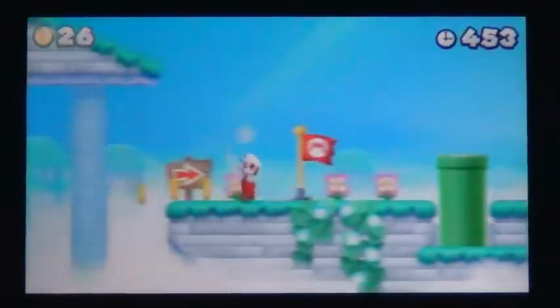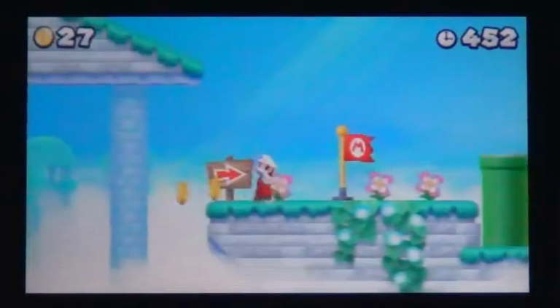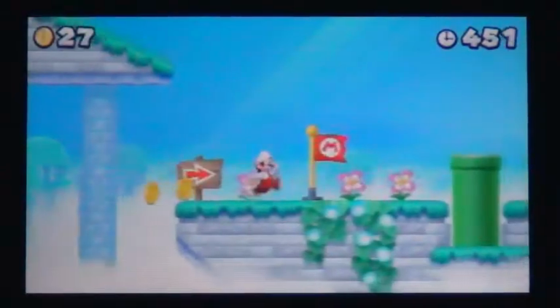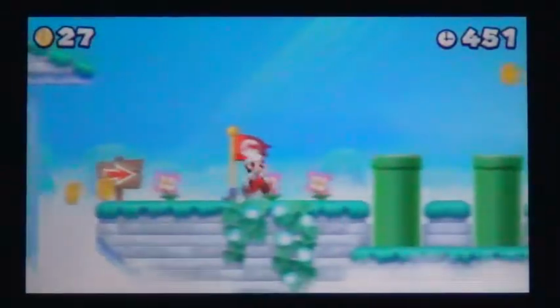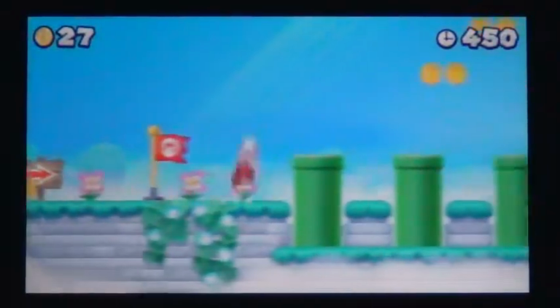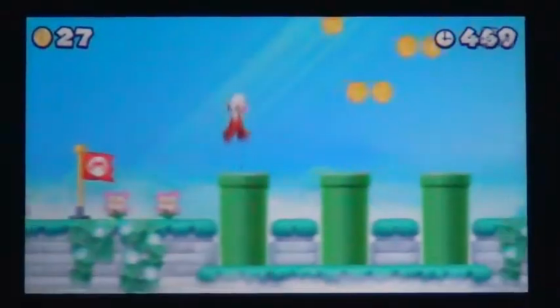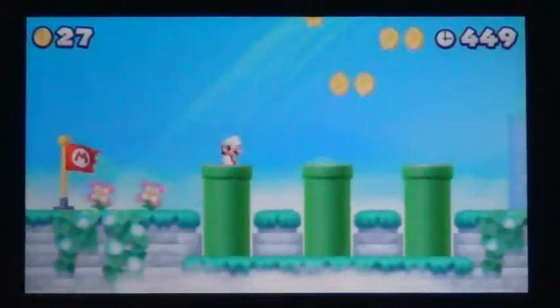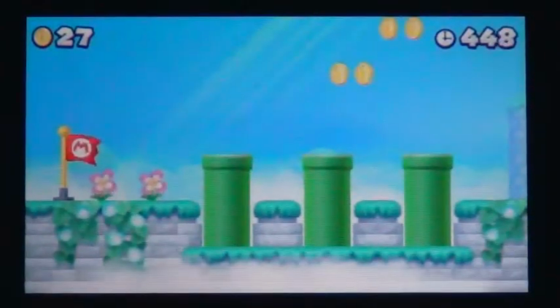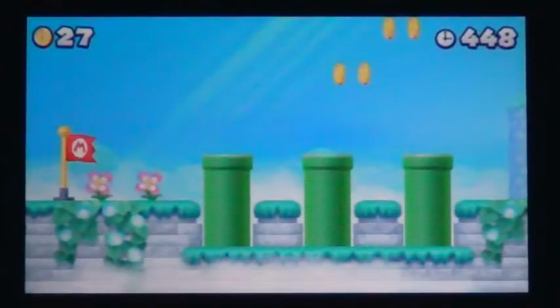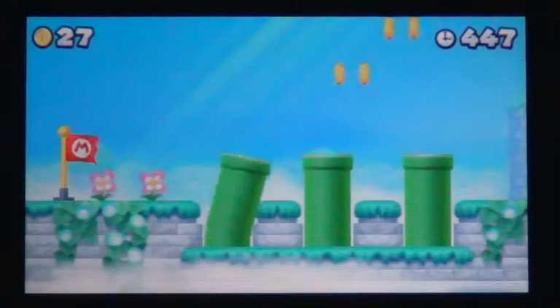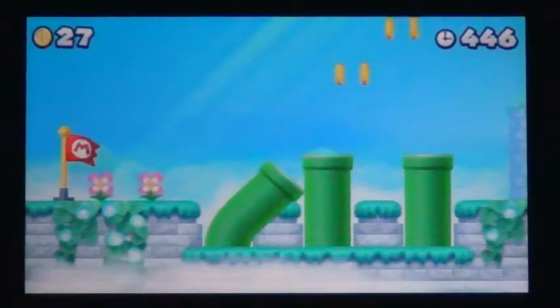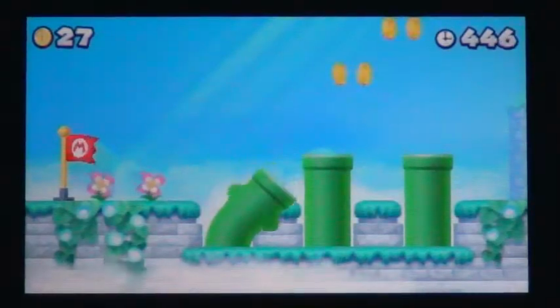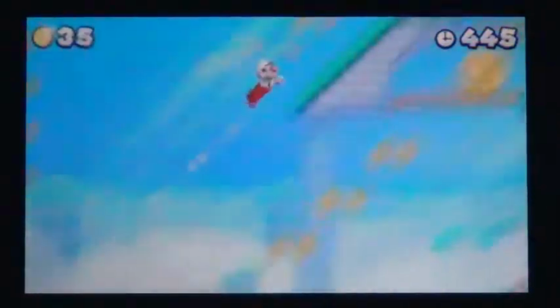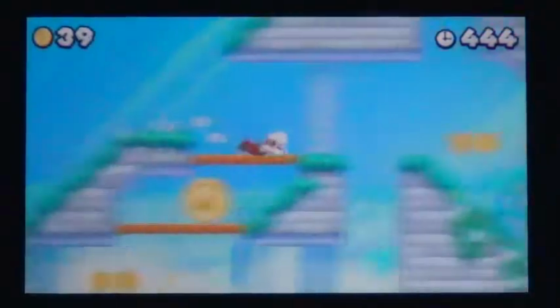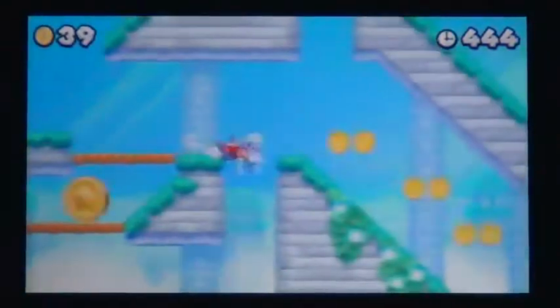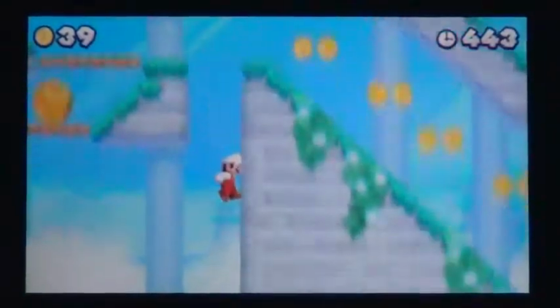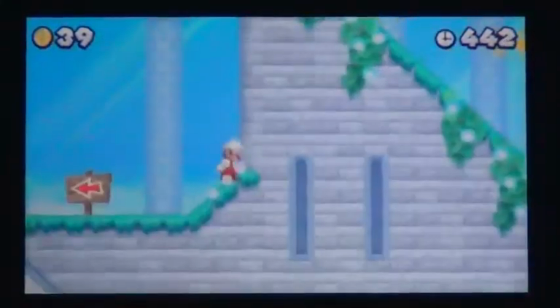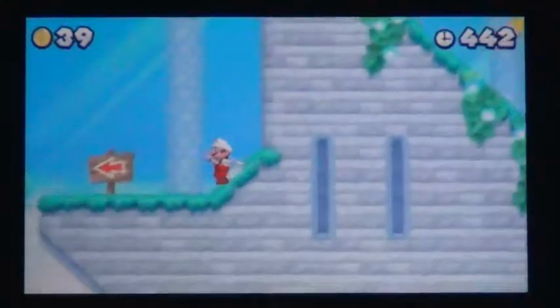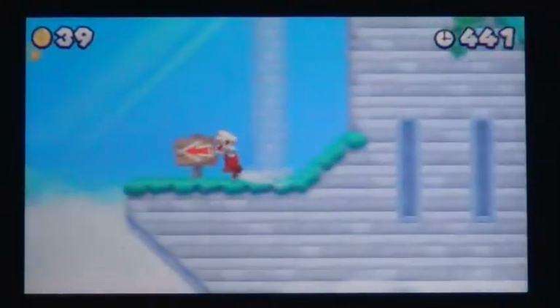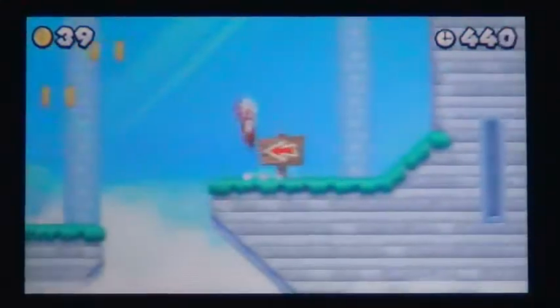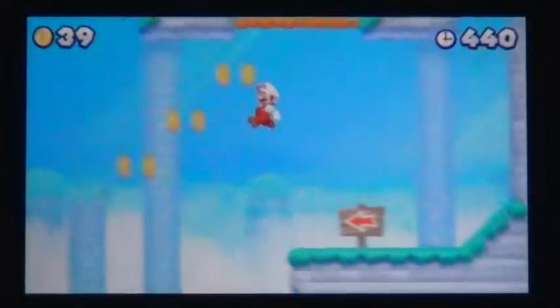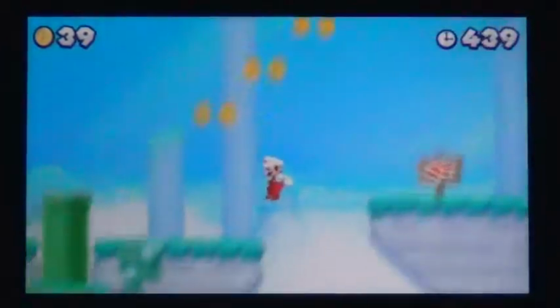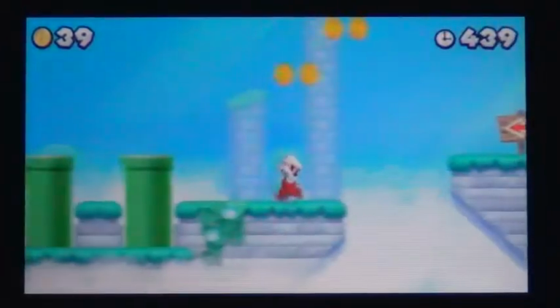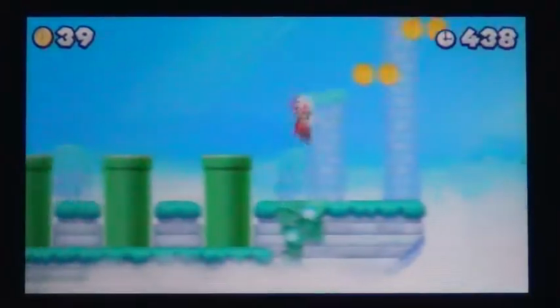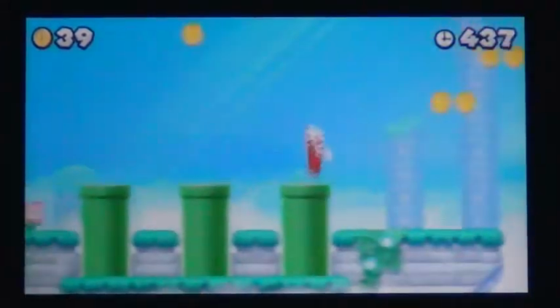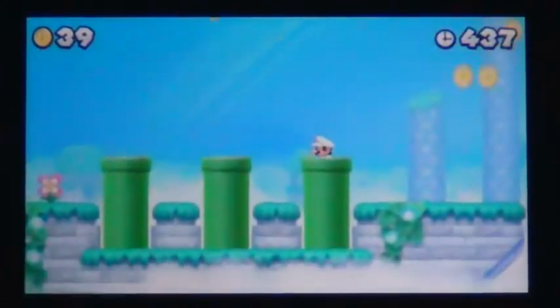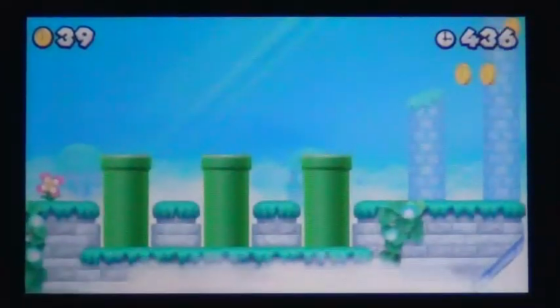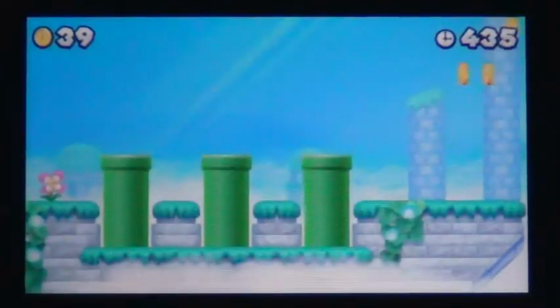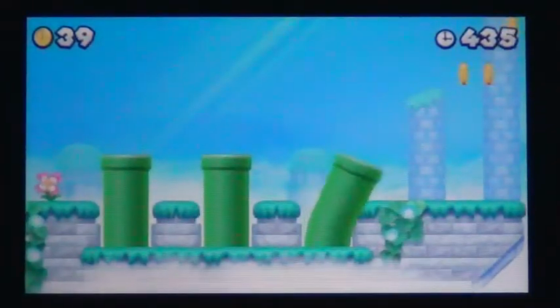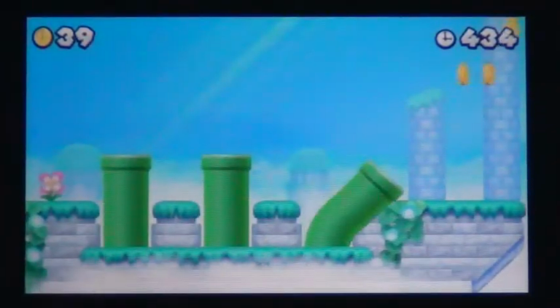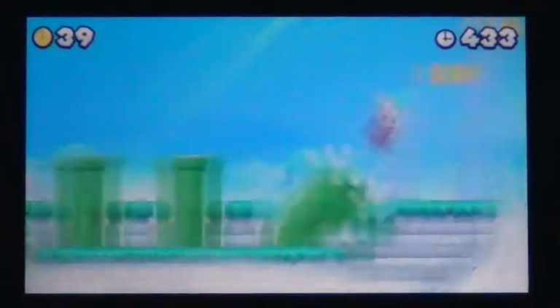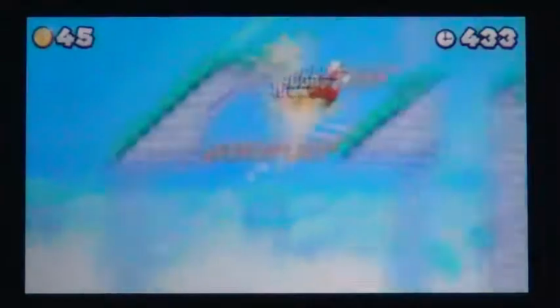After the checkpoint, there are three green warp pipes. The first pipe will shoot Mario into several gold coins. Enter the third pipe on the right to be launched into the first star coin.